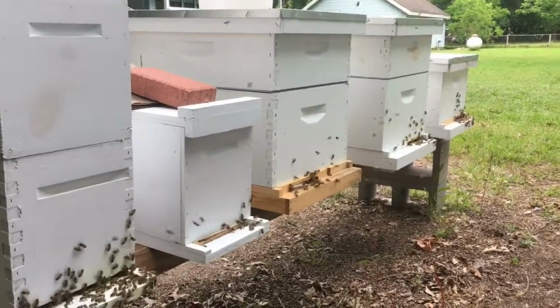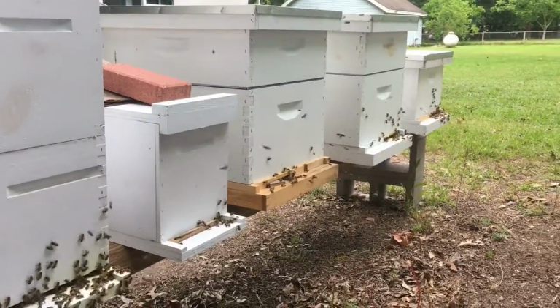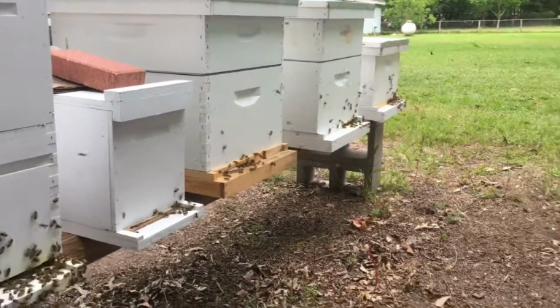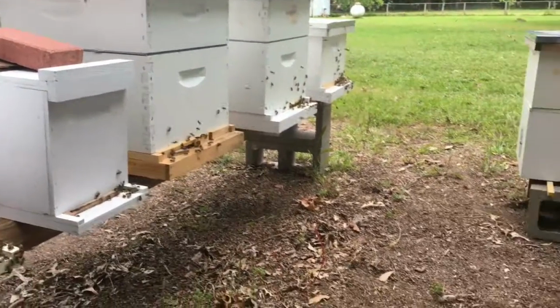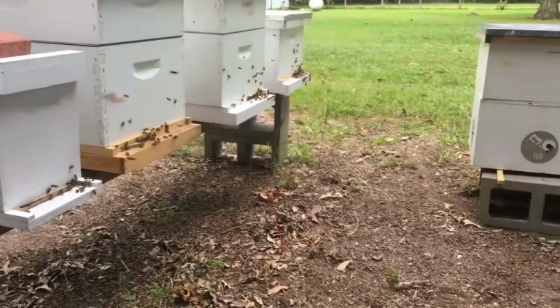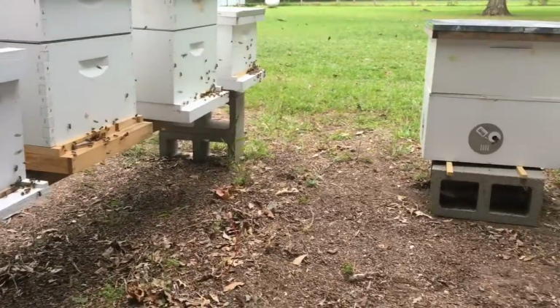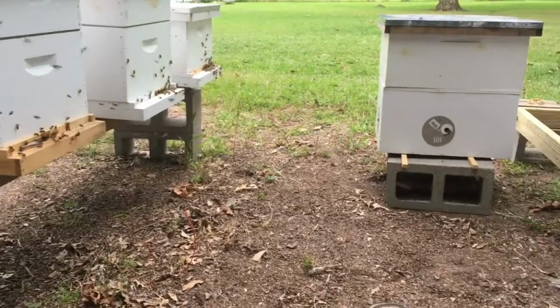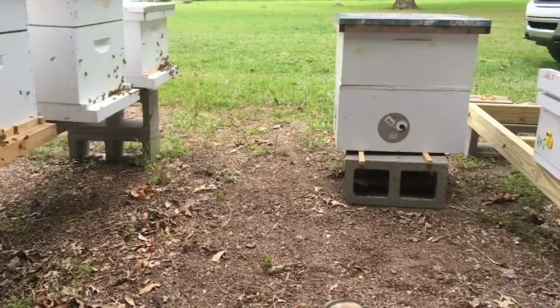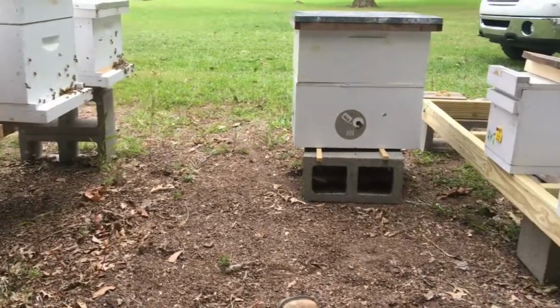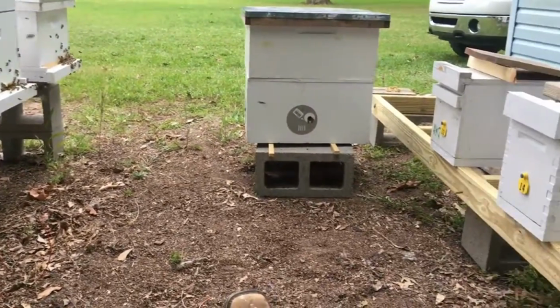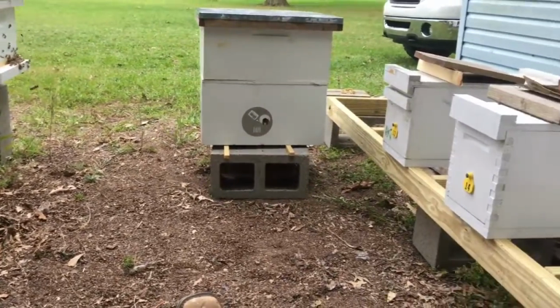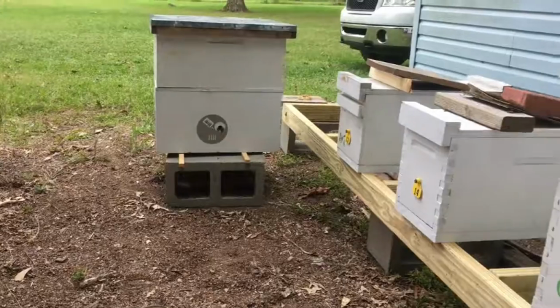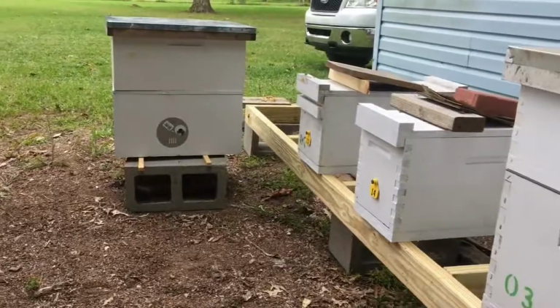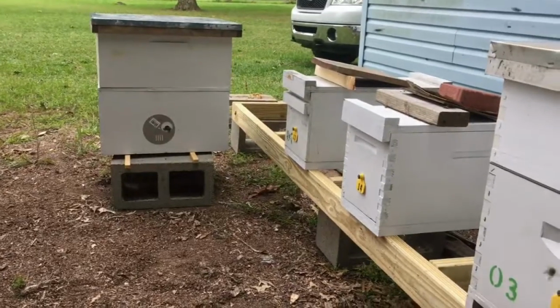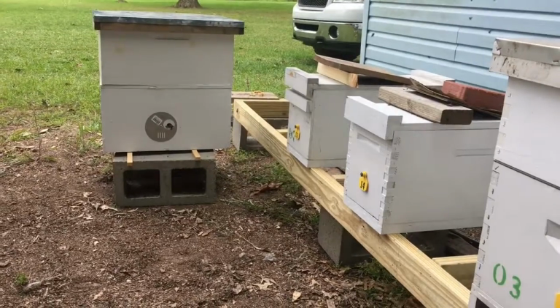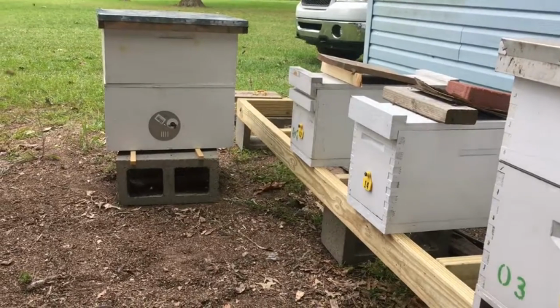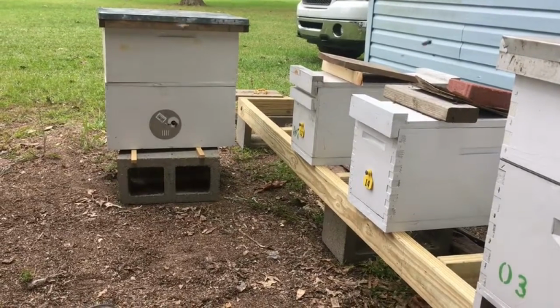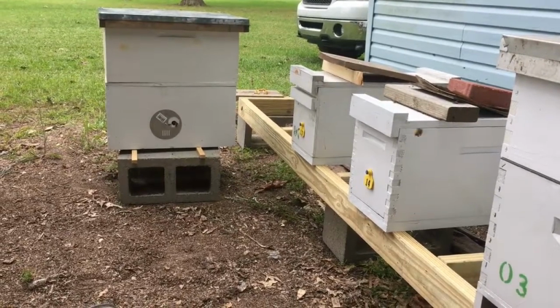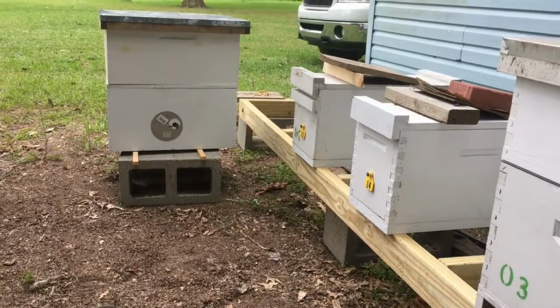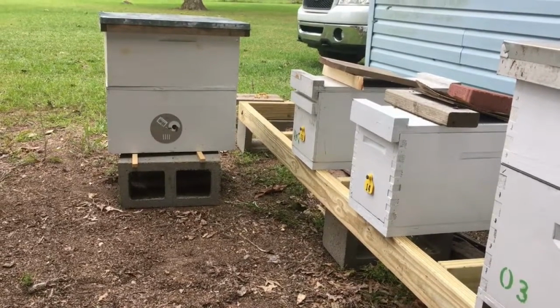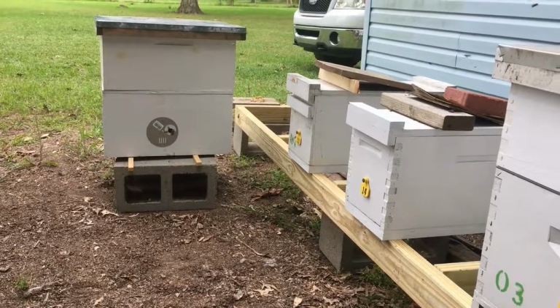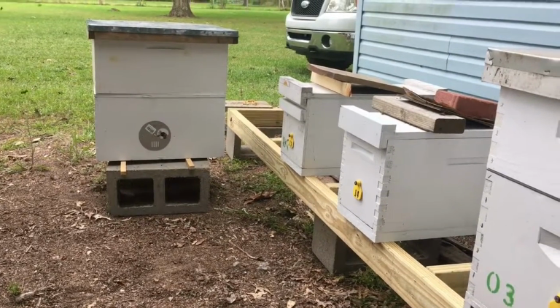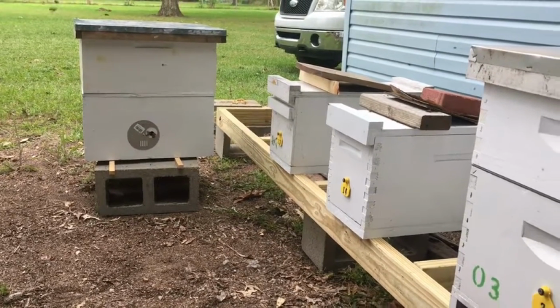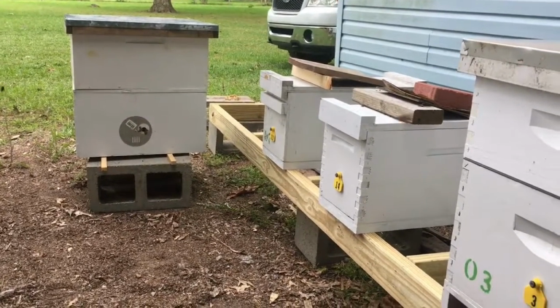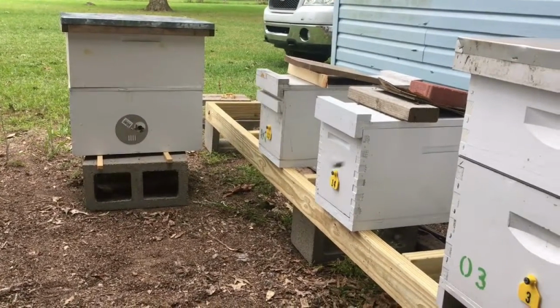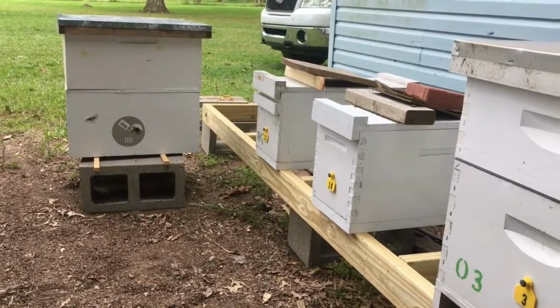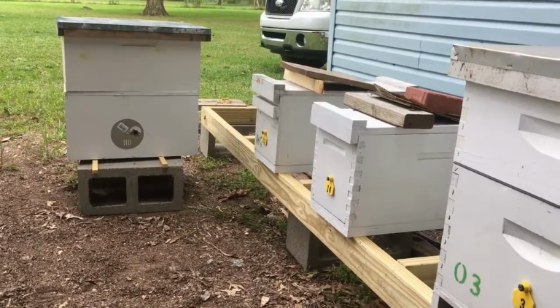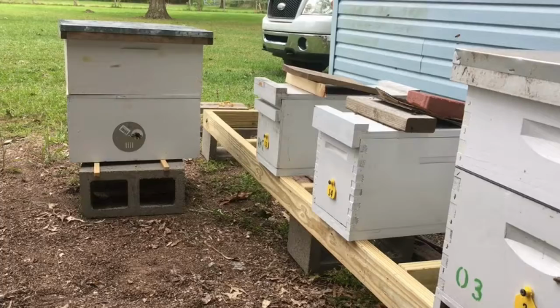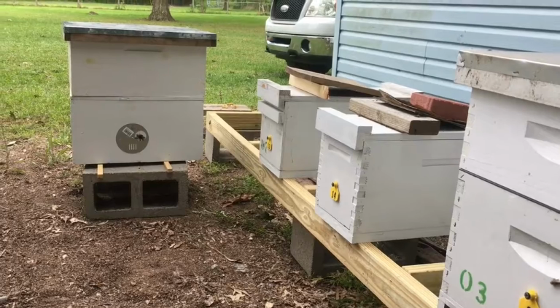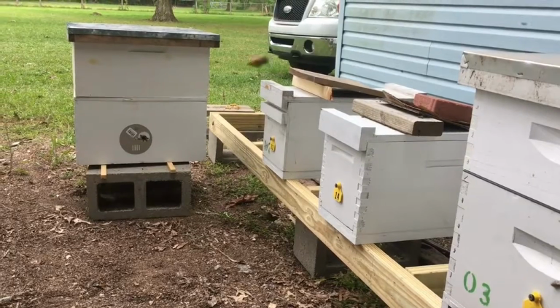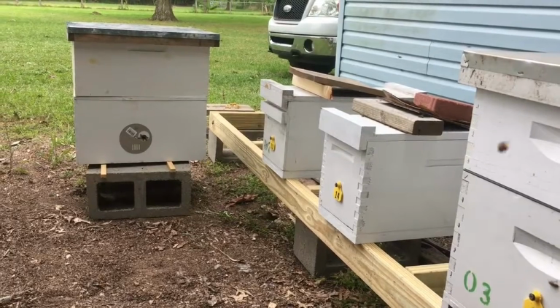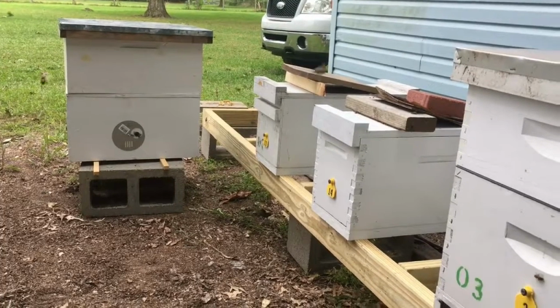I'm up to 14 colonies now, which I think is pretty good considering I came out of winter with five — and one that was just about dead — so really four and a half.